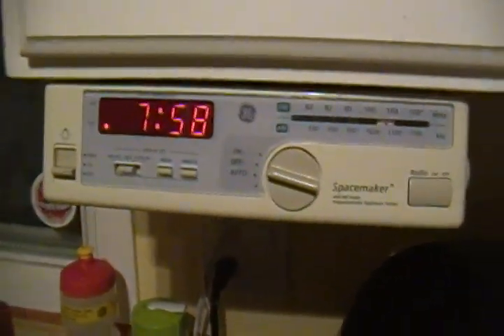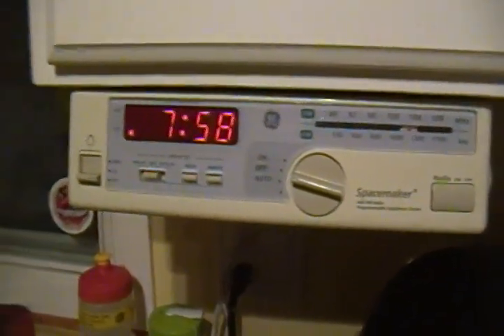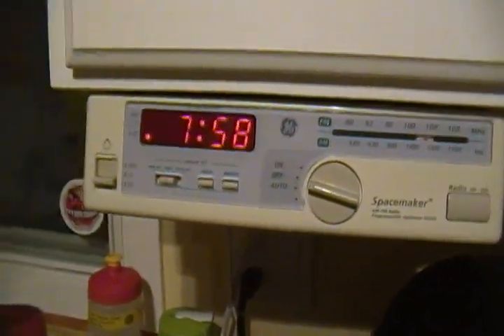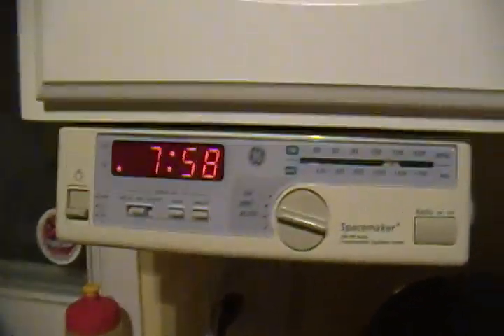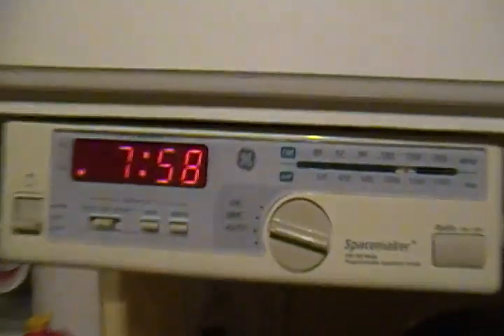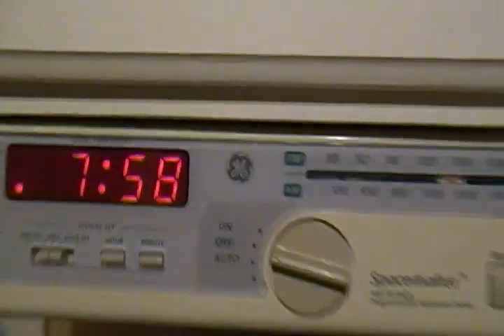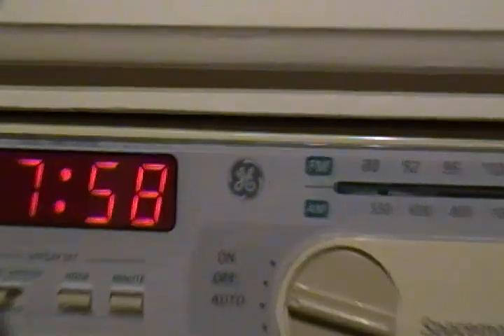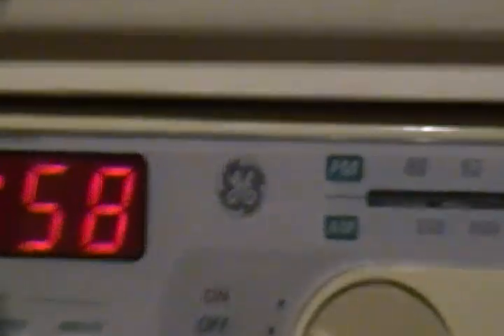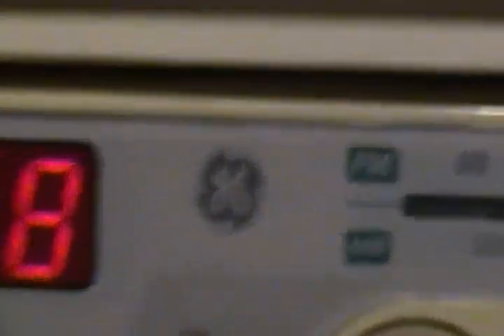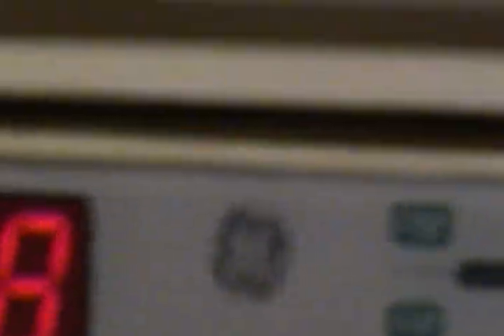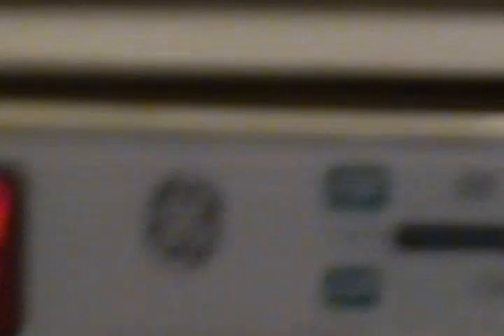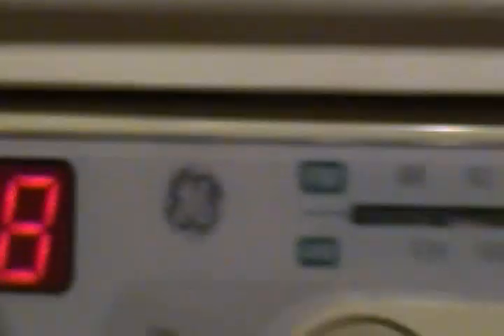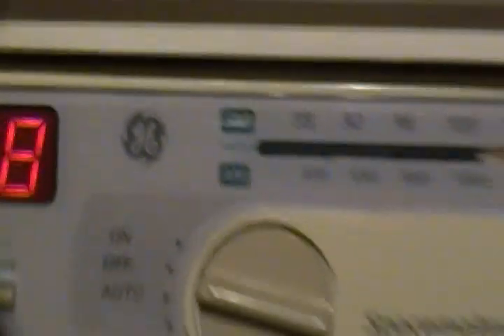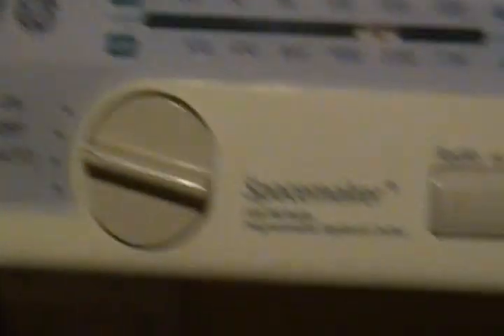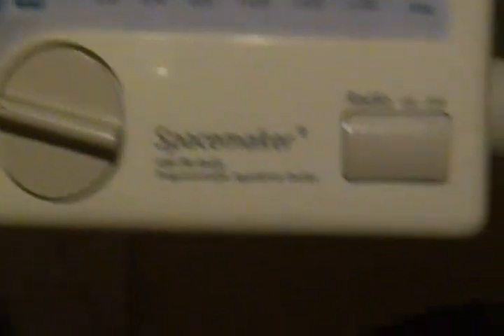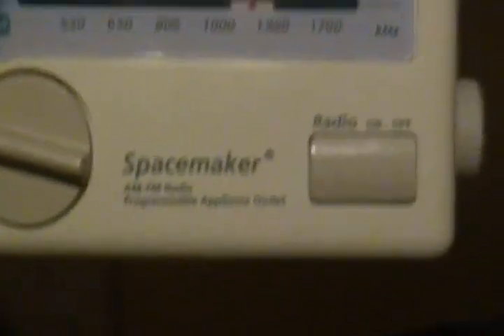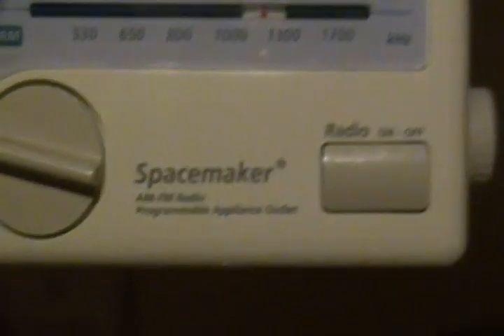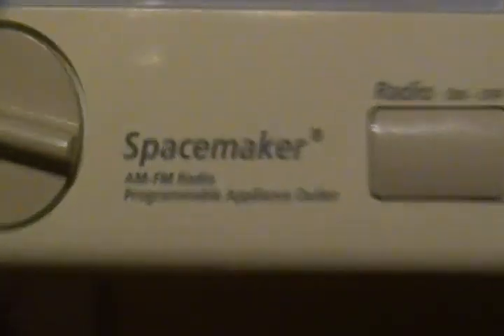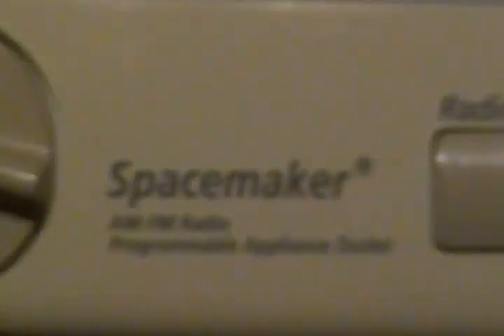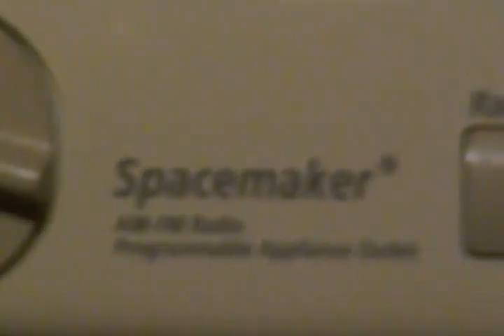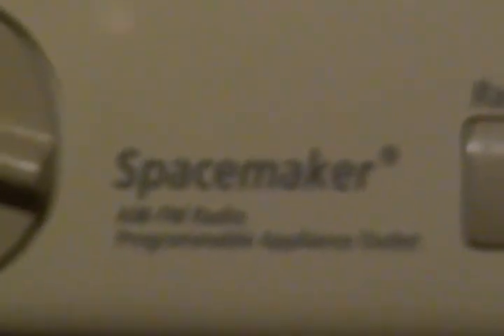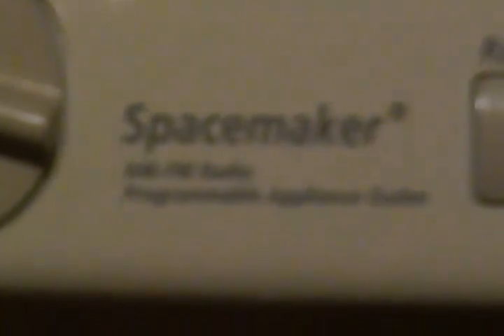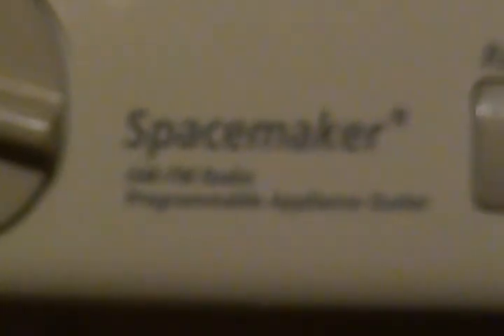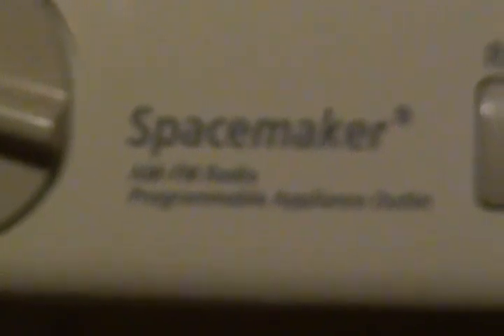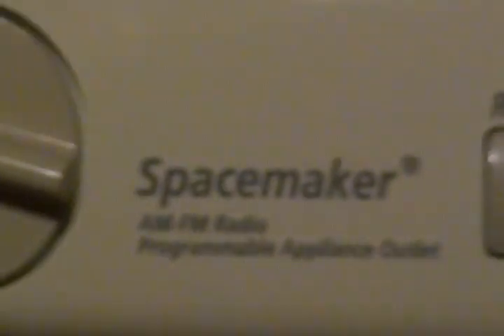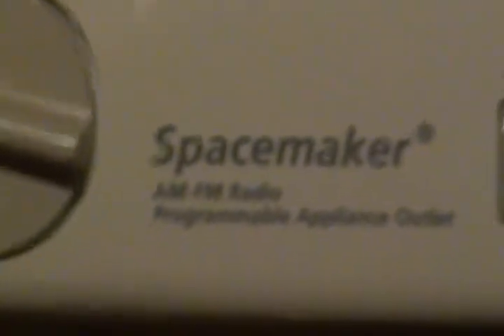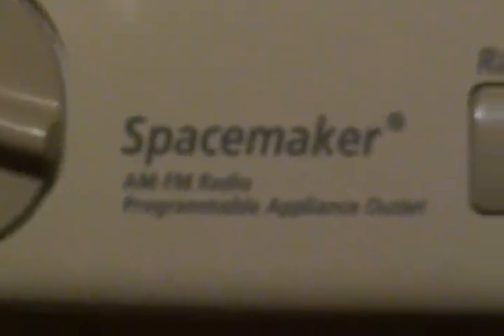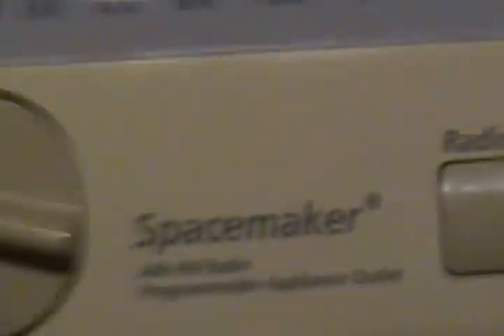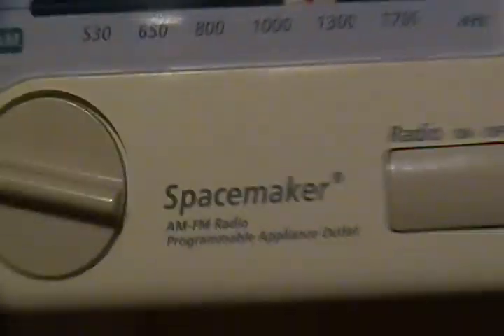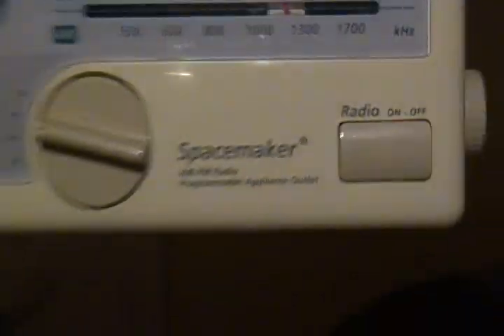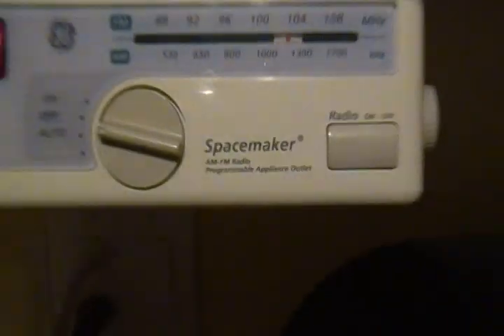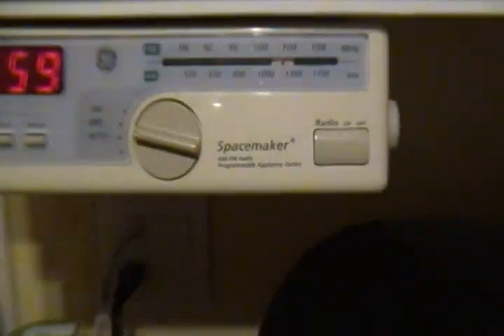But what I'm really going to show in this video is this. This is another GE product — this is a GE Spacemaker AM/FM radio, among a few of its other things.